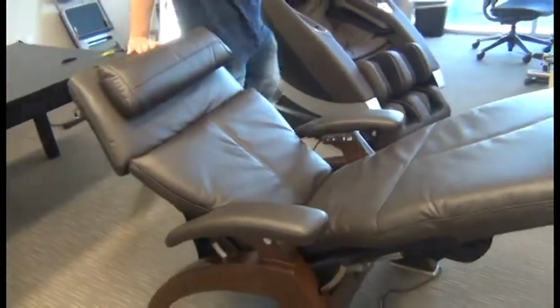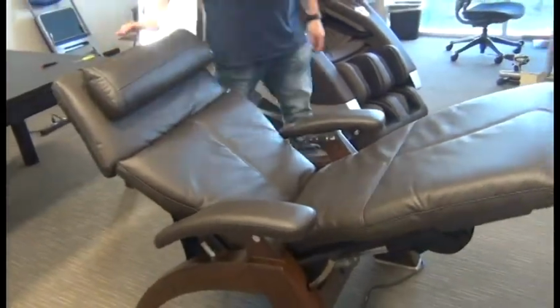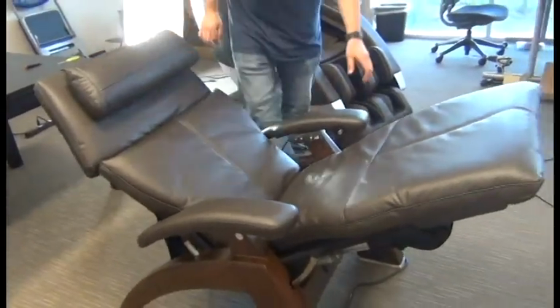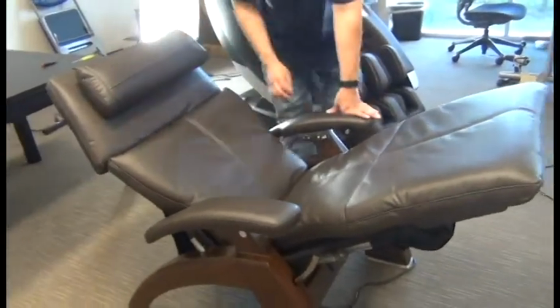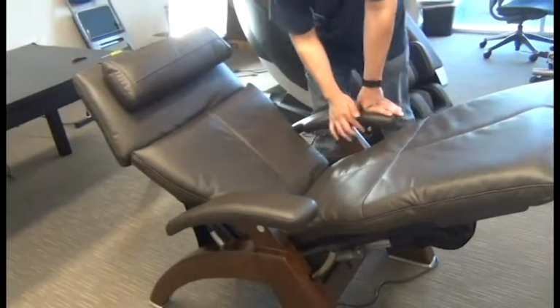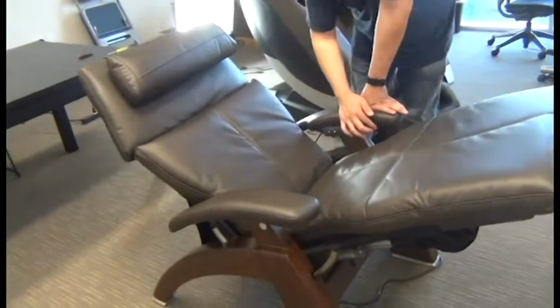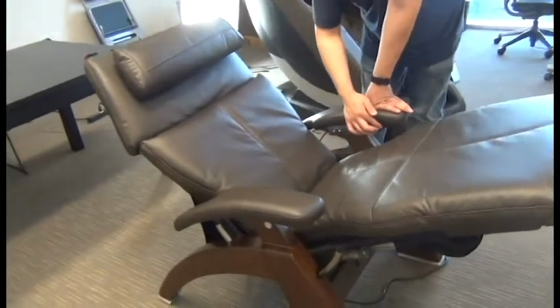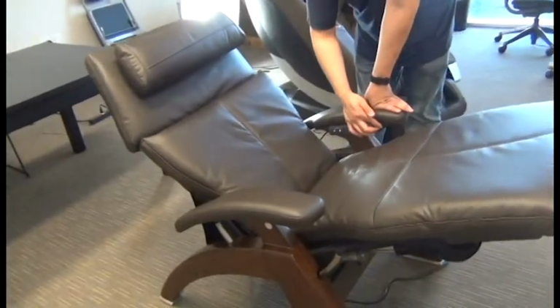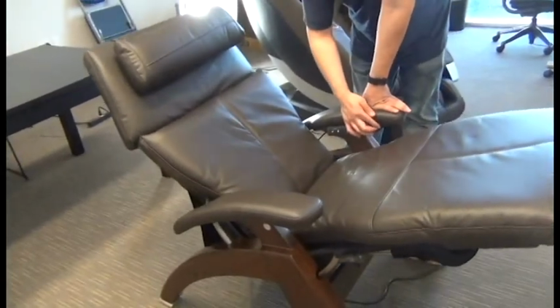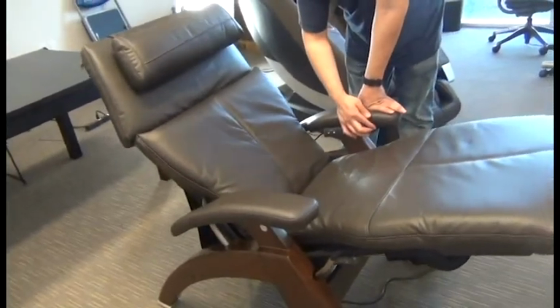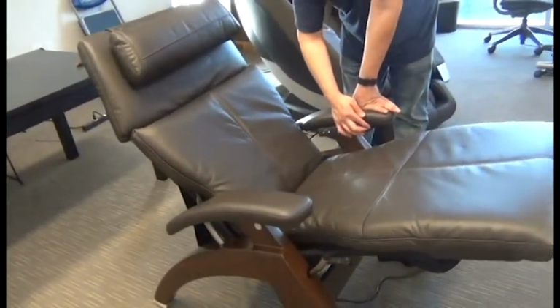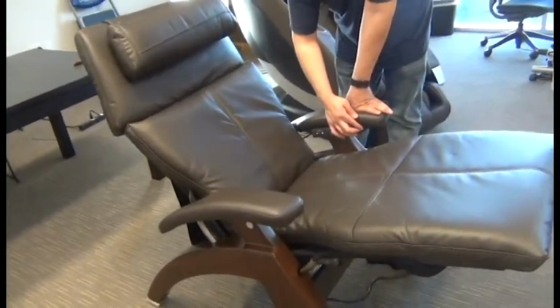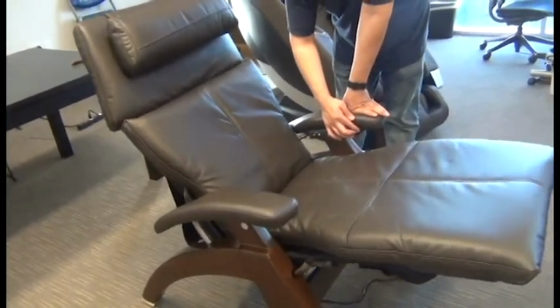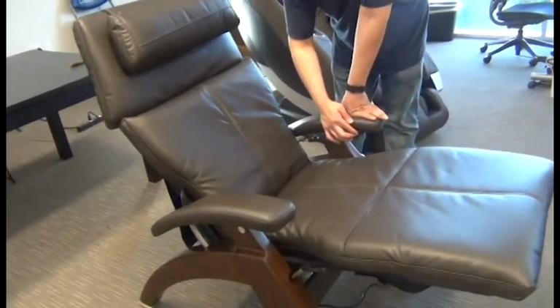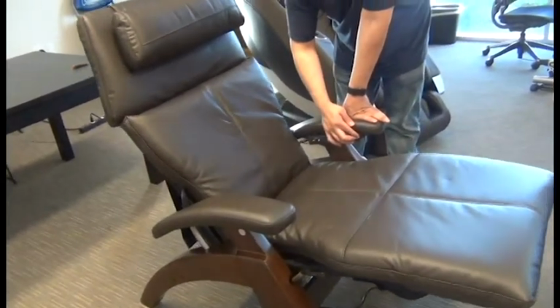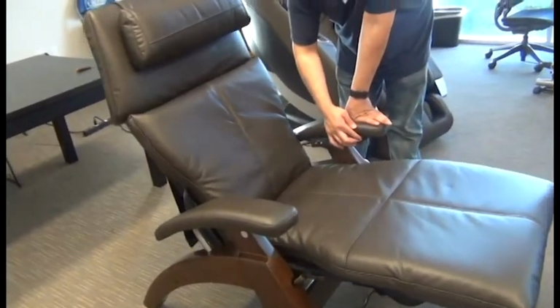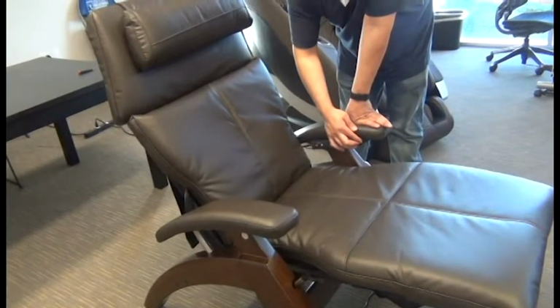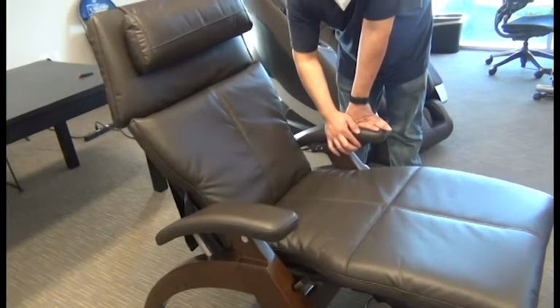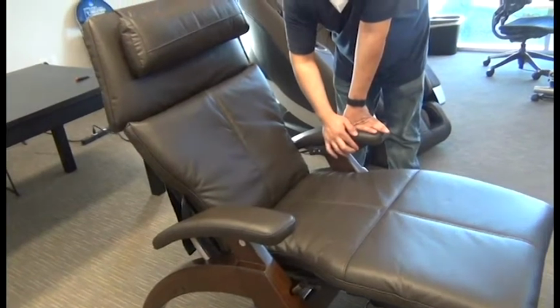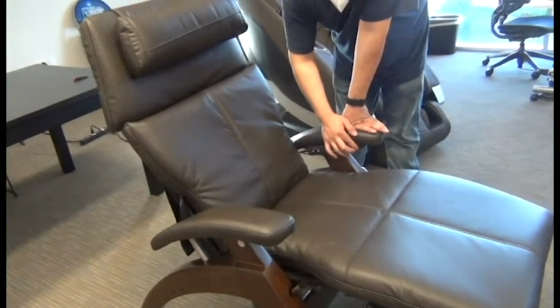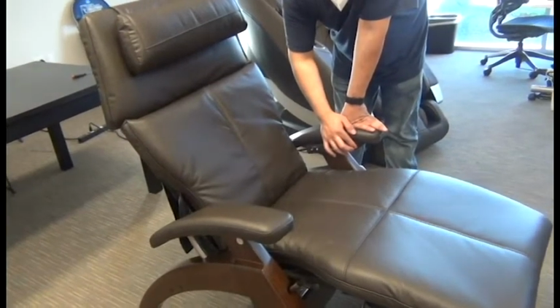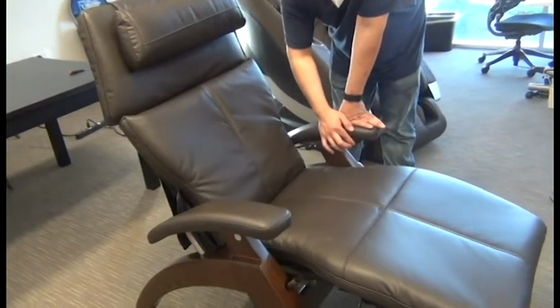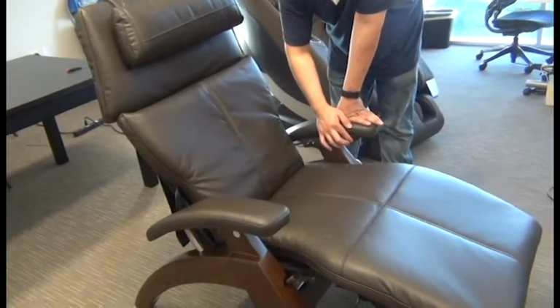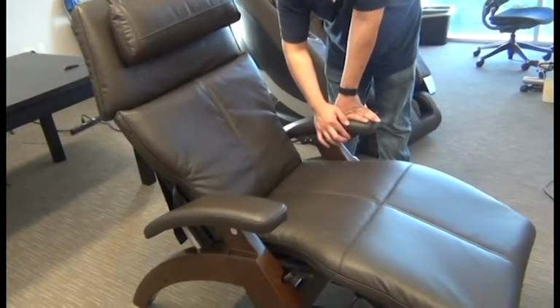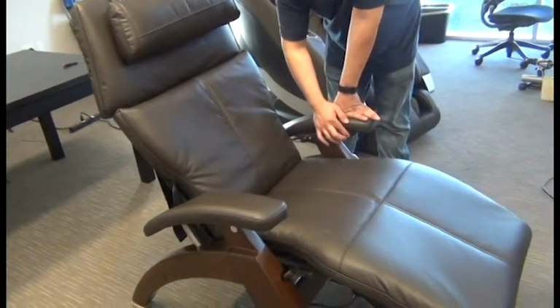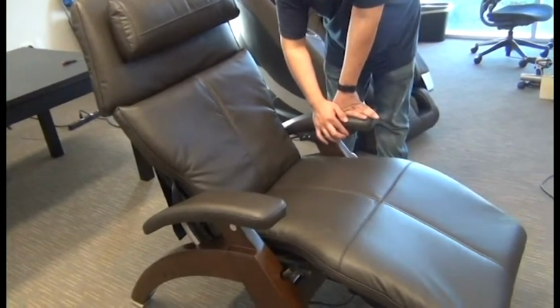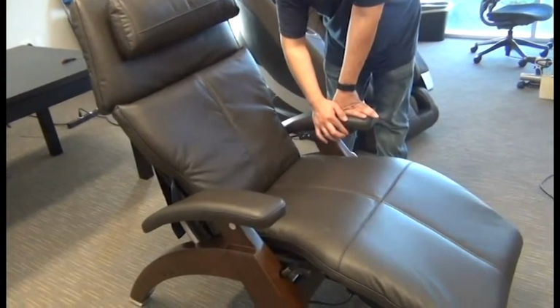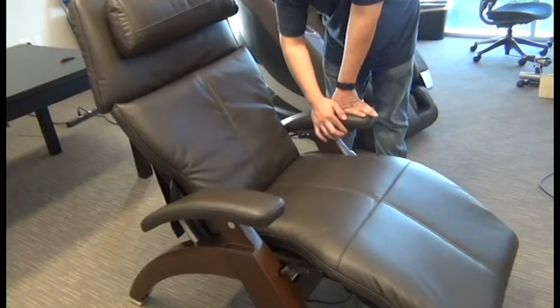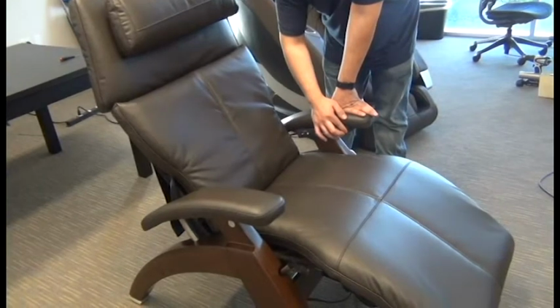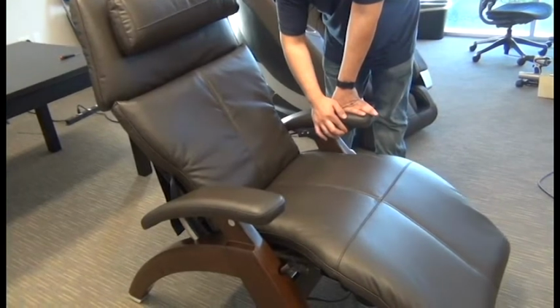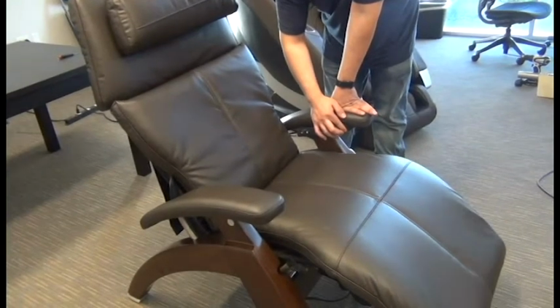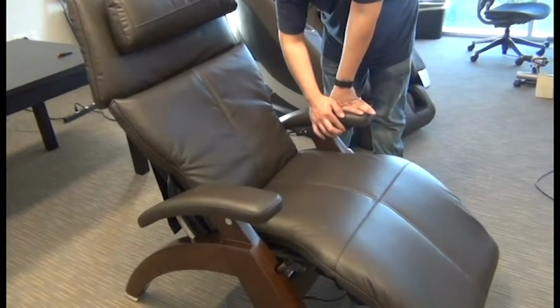Then we can return the chair to the upright position and lower the footrest. And we're done.